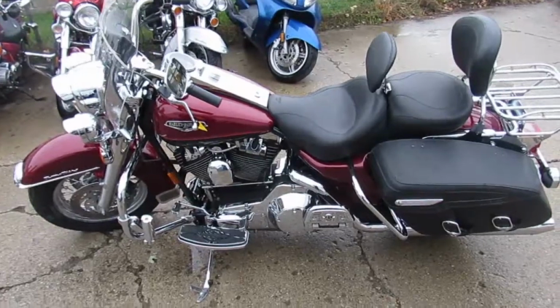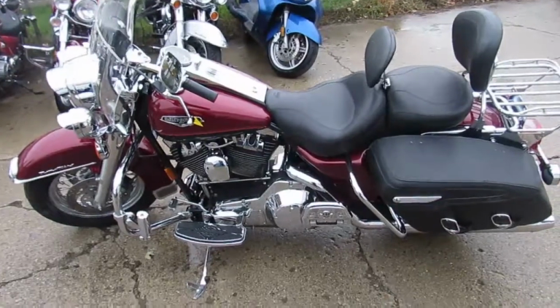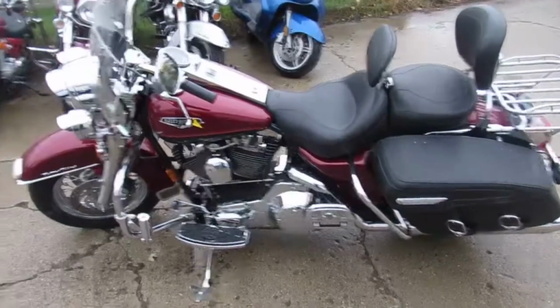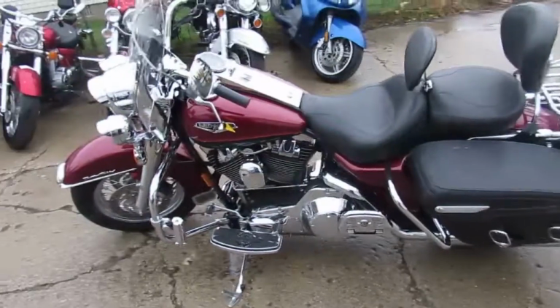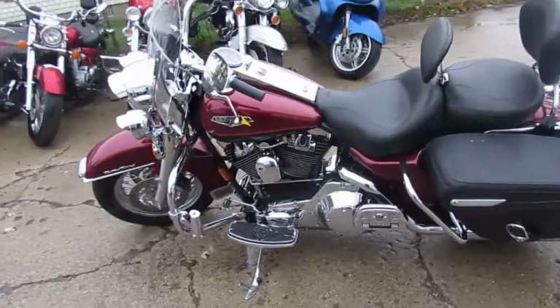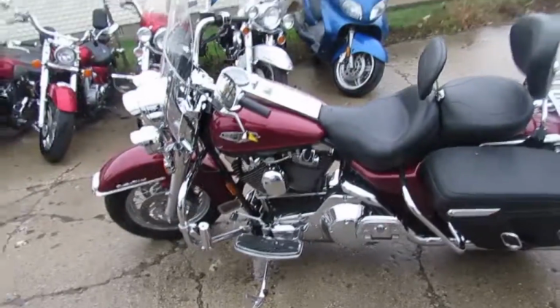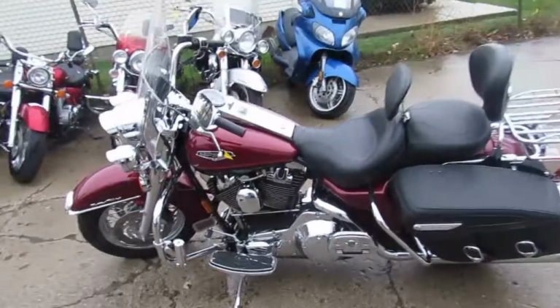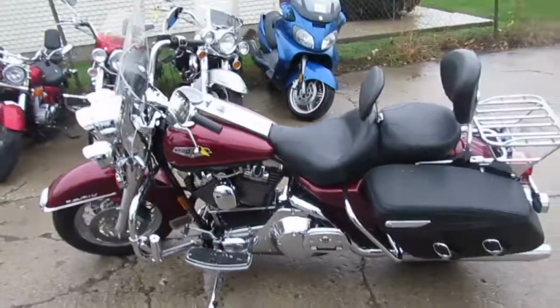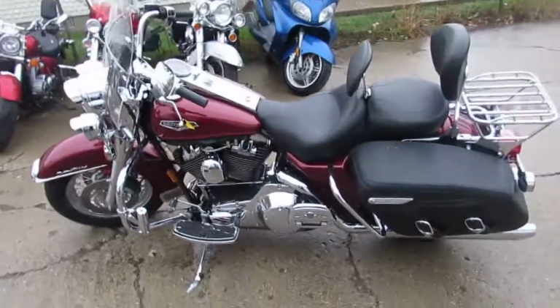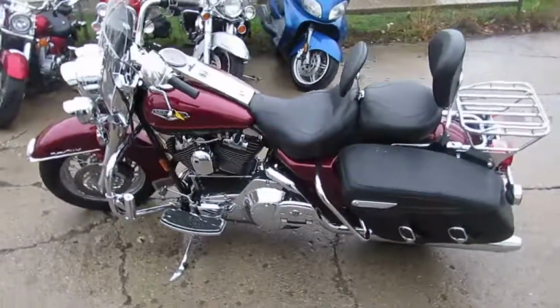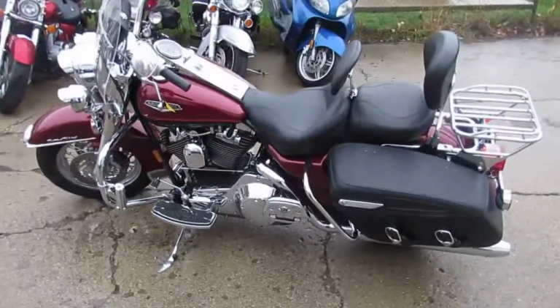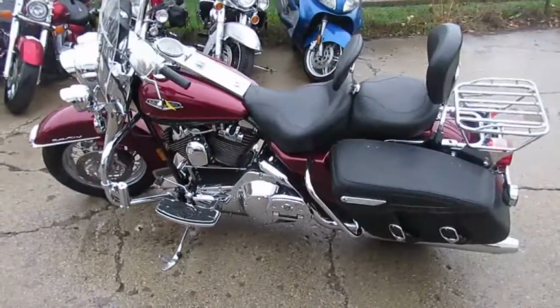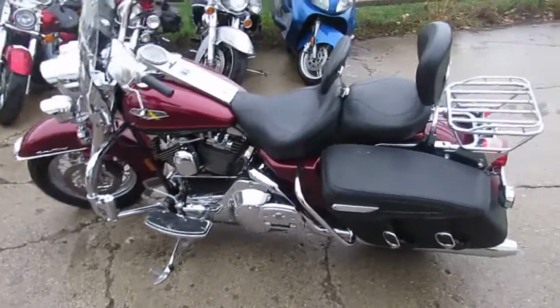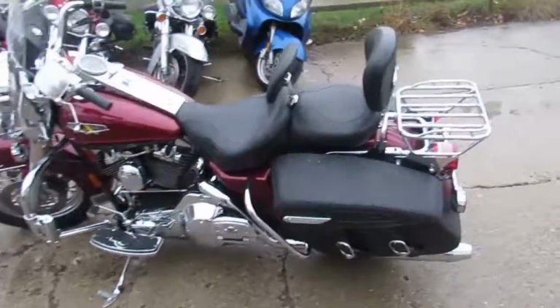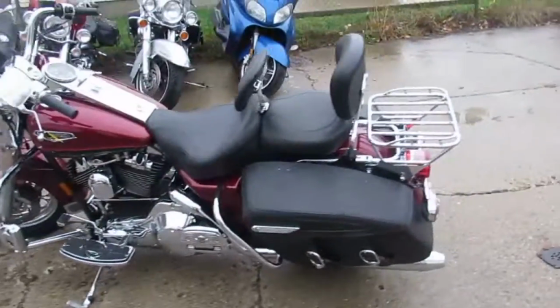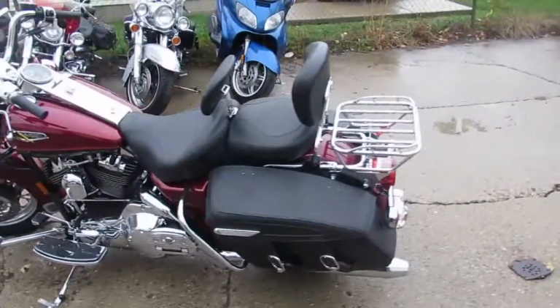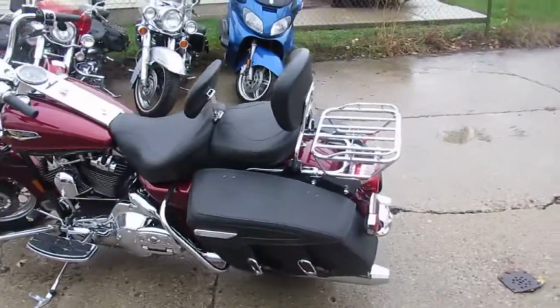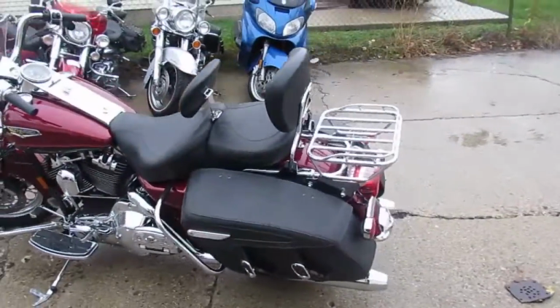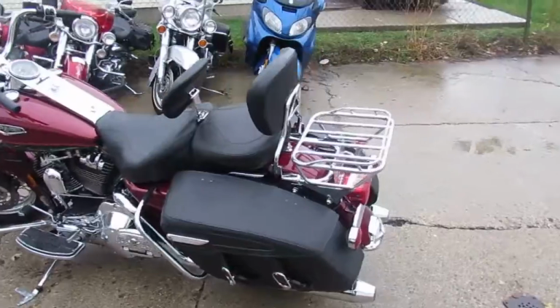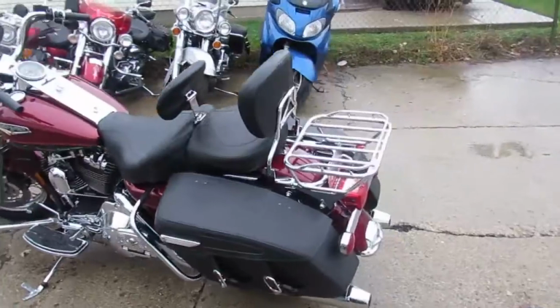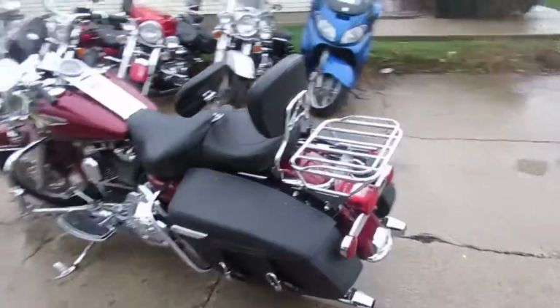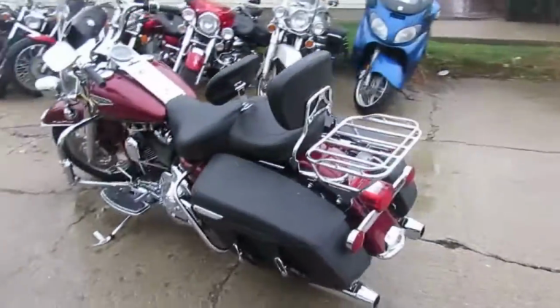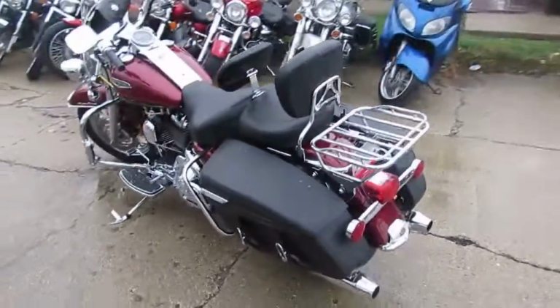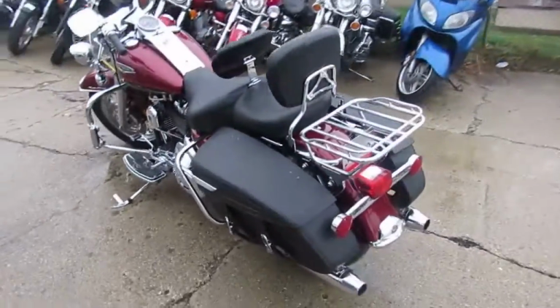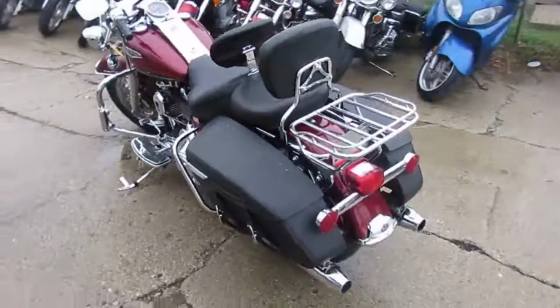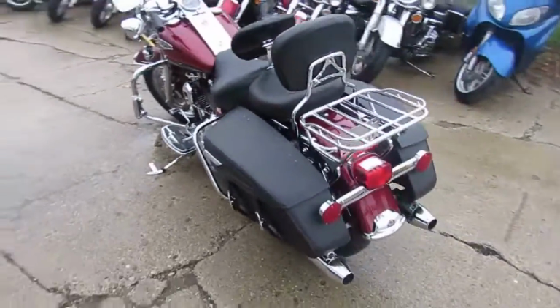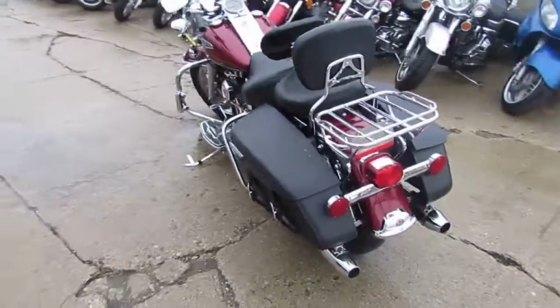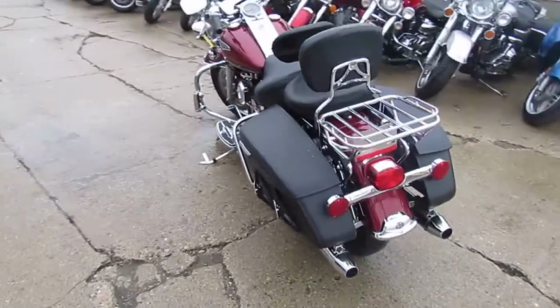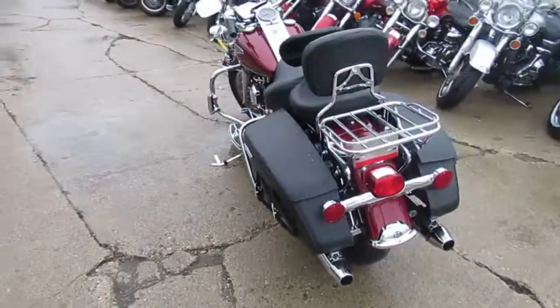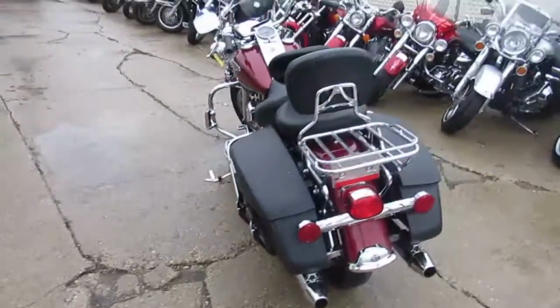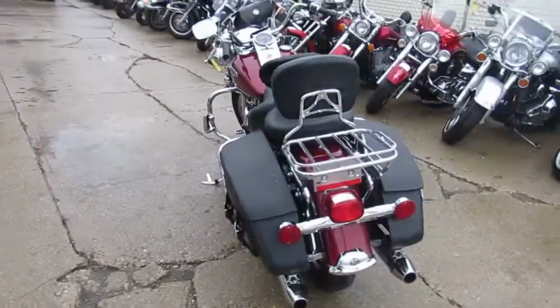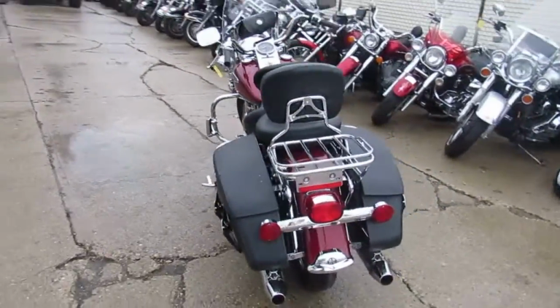Hey guys, it's used Harley-Davidson Headquarter here at Approval Power Sports. We've got over 450 used bikes, we've got over 300 used Harleys, and we've got guaranteed financing.